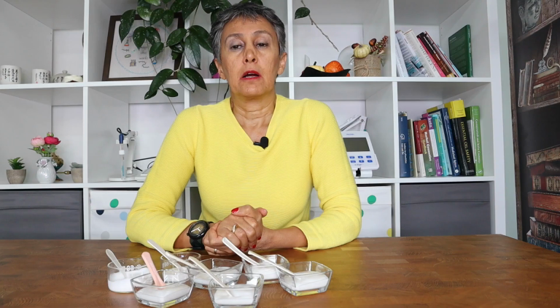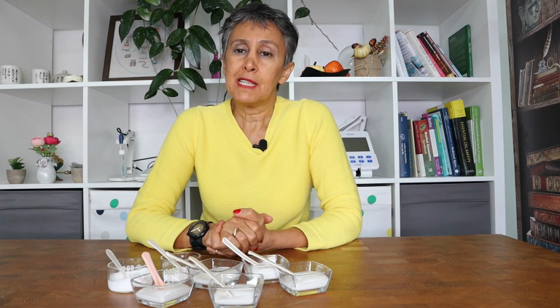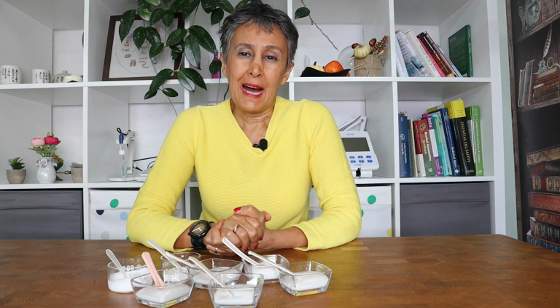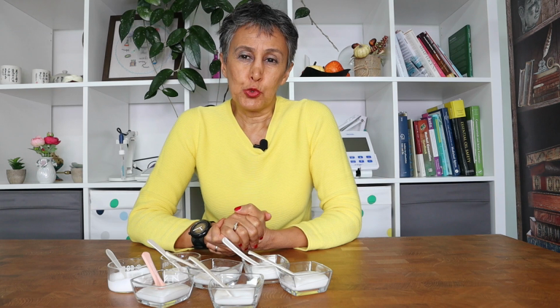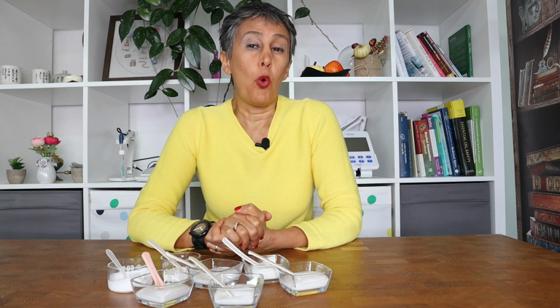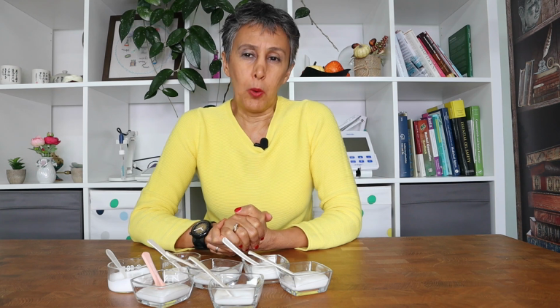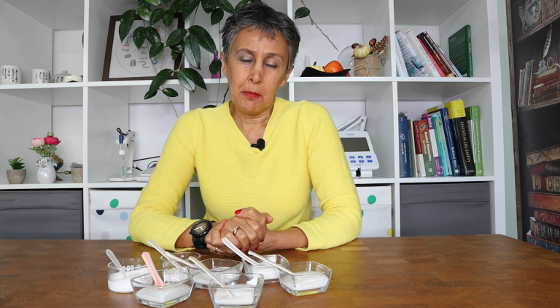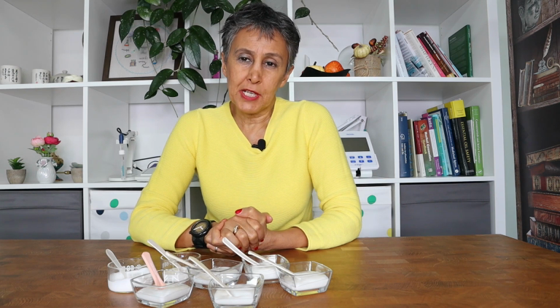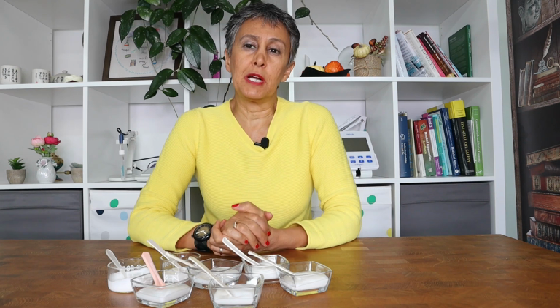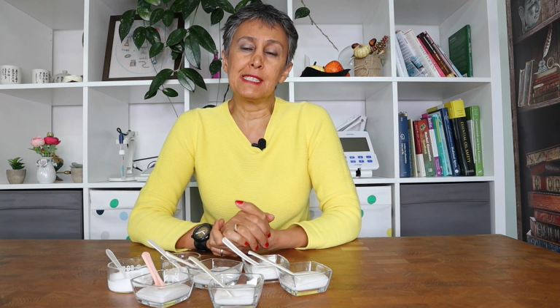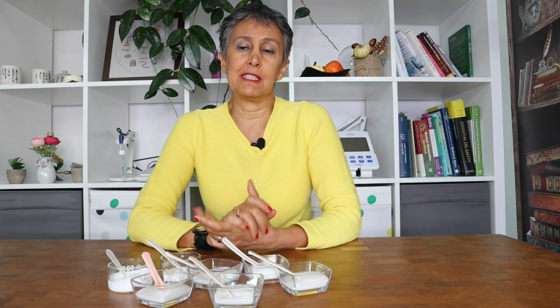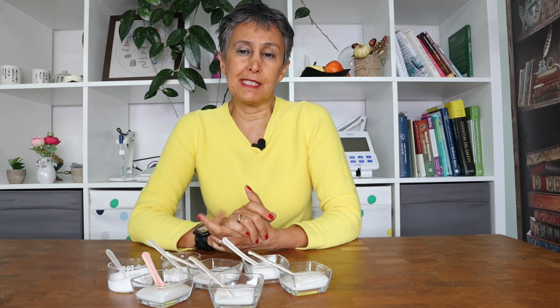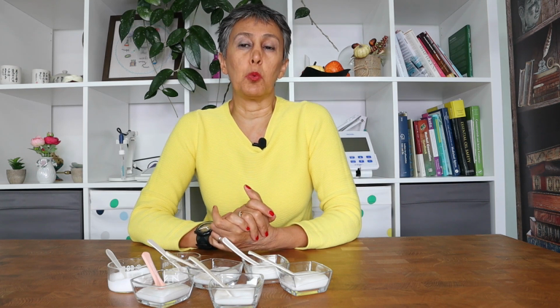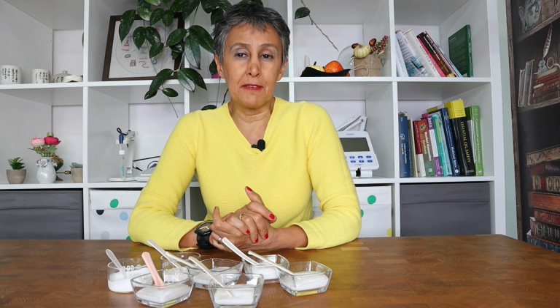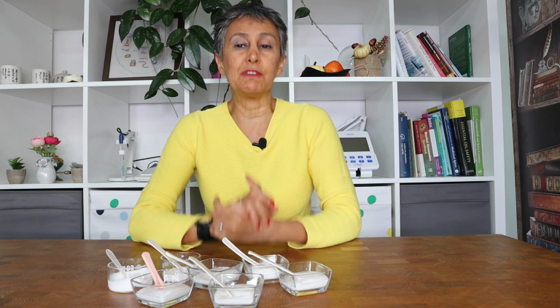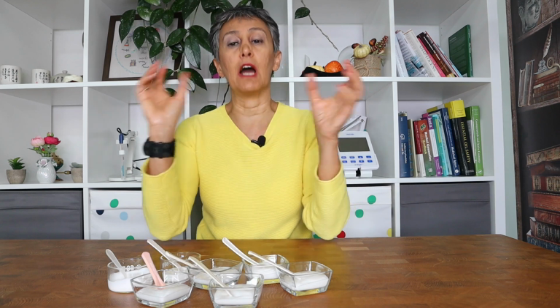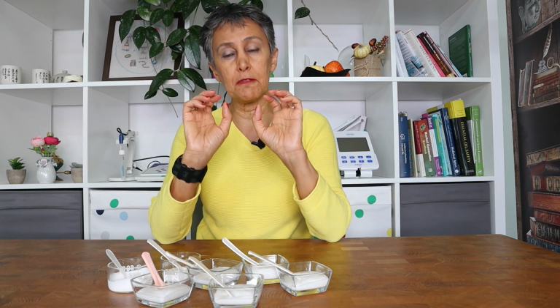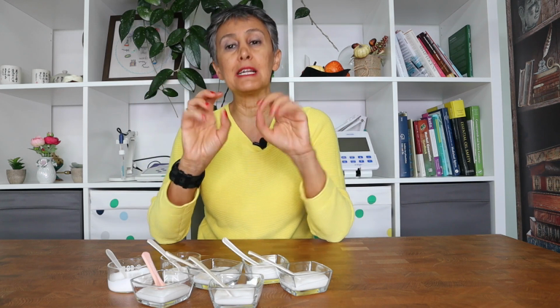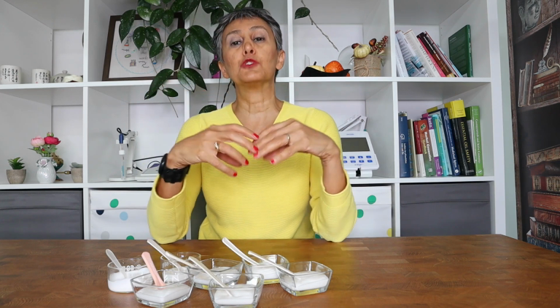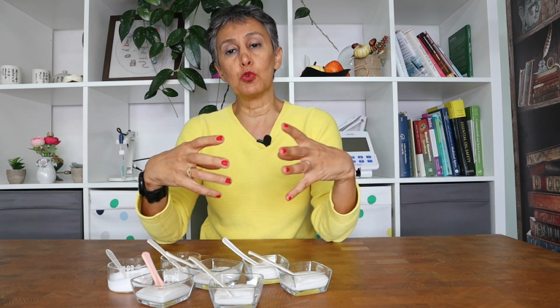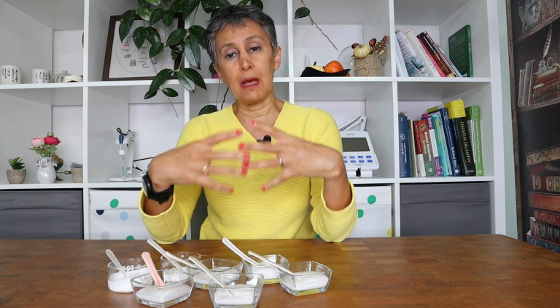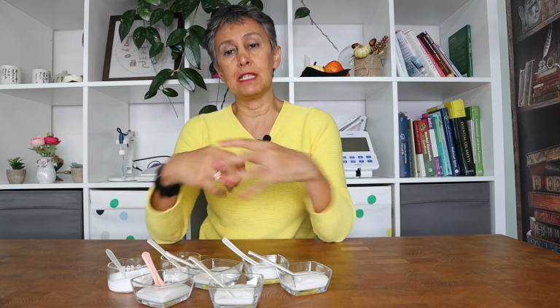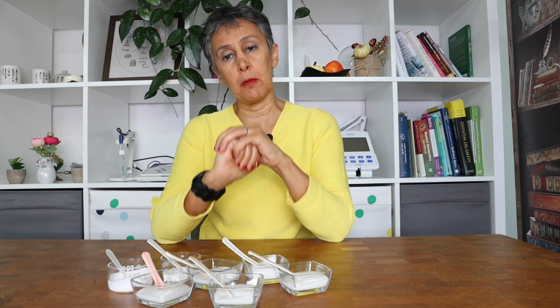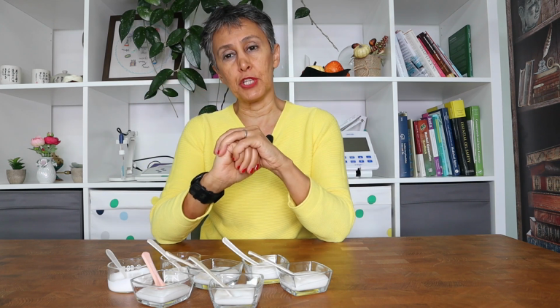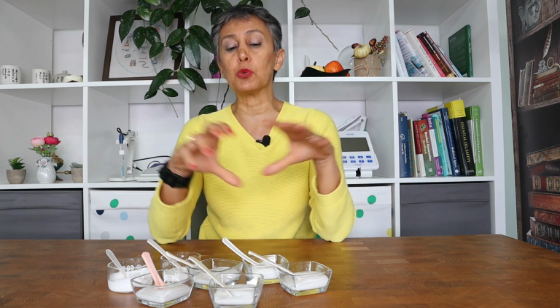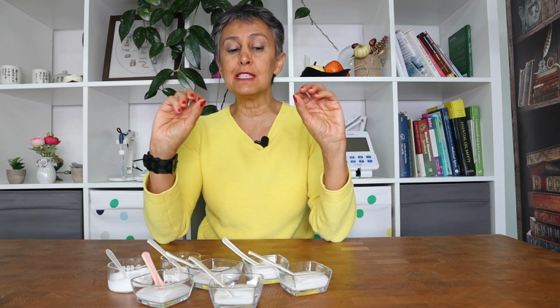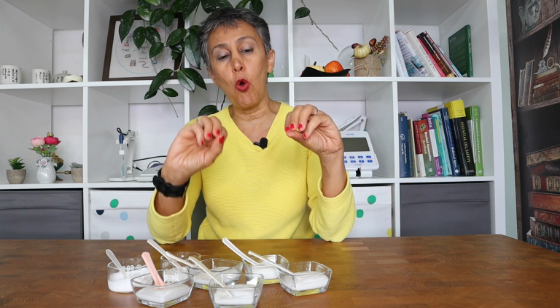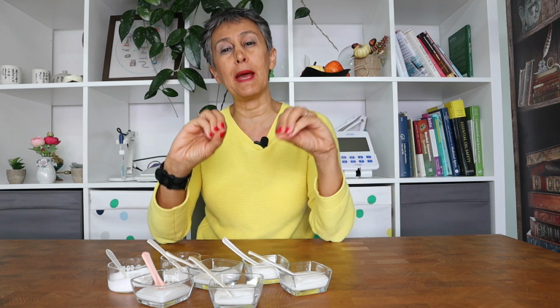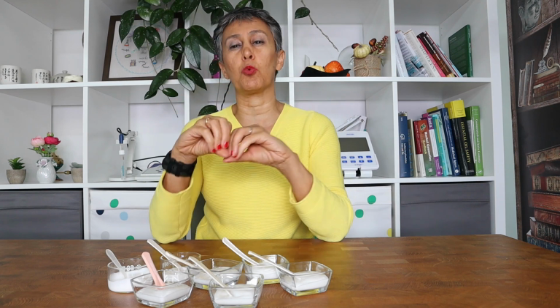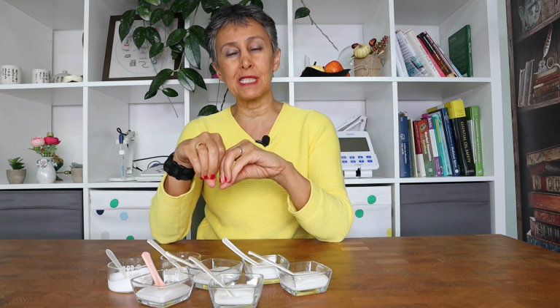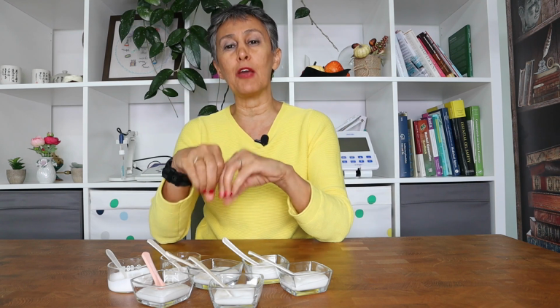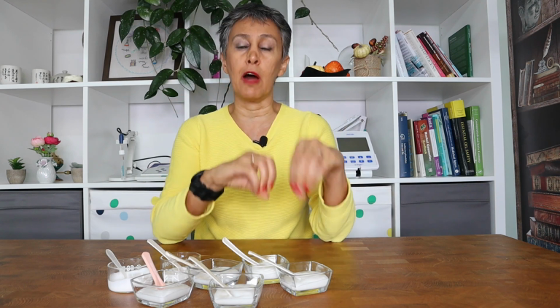Gums are added to oil-in-water emulsions to increase the viscosity of the water phase, which is the outer phase, and to improve the stability of the emulsion.